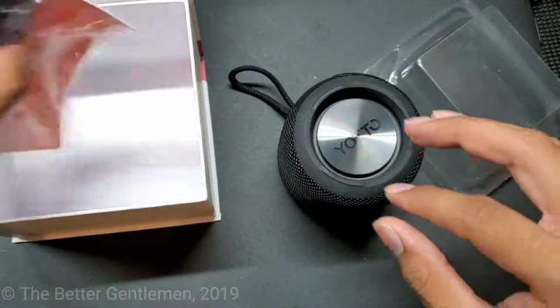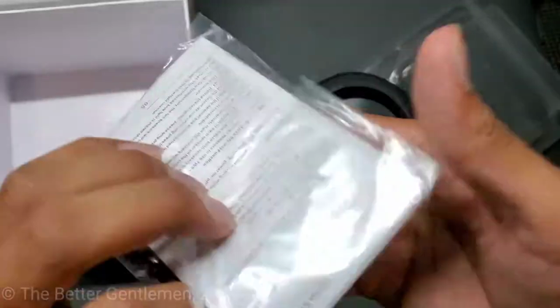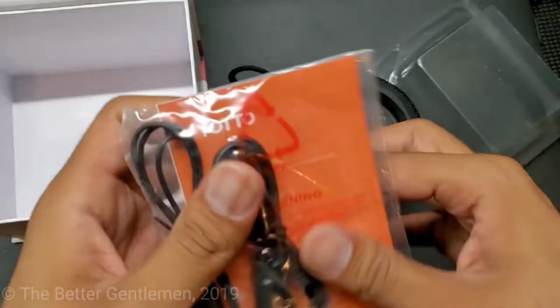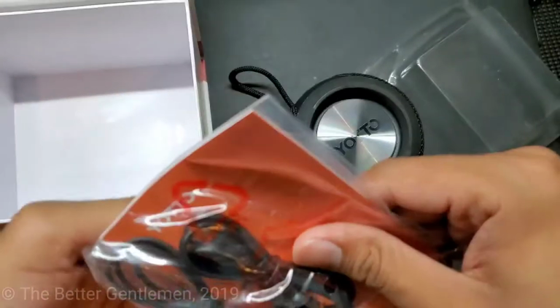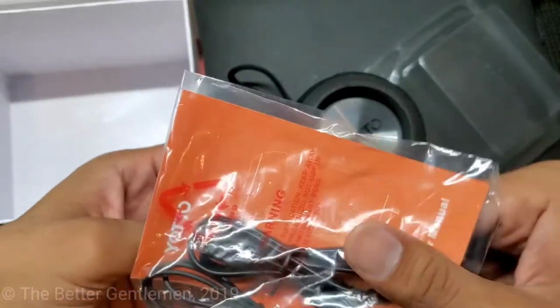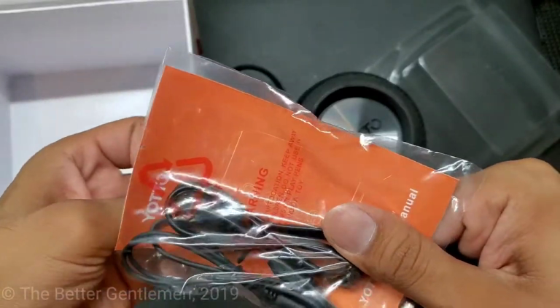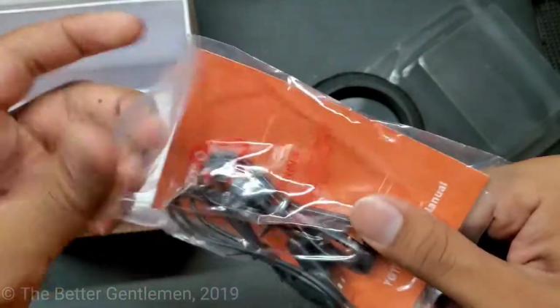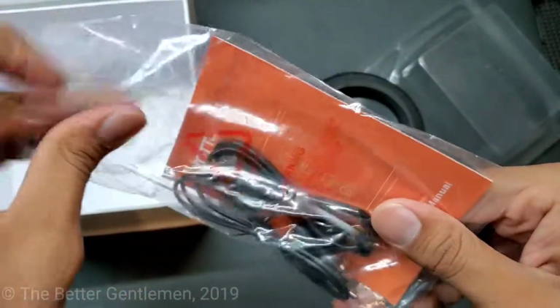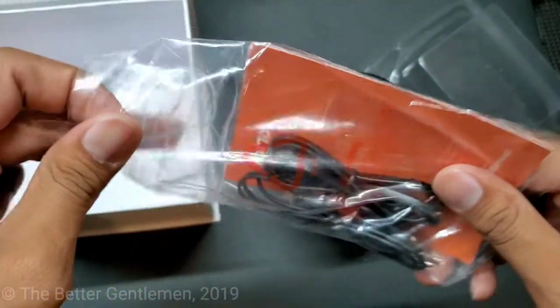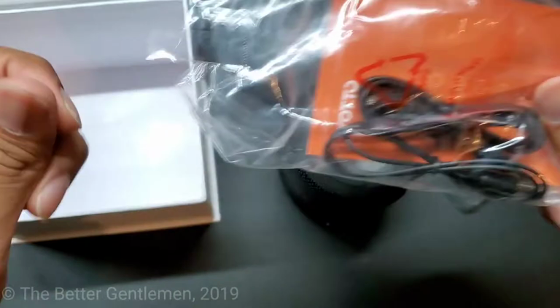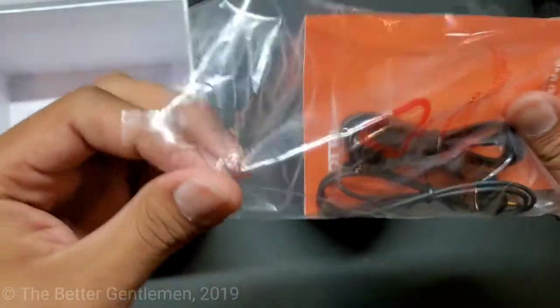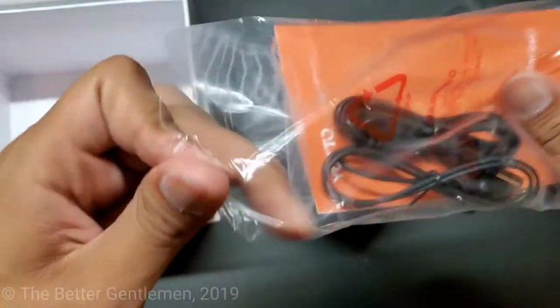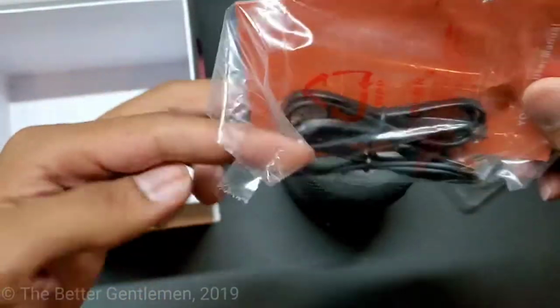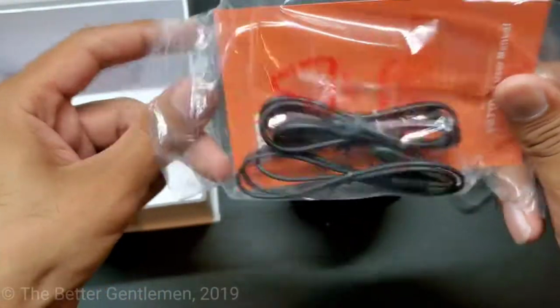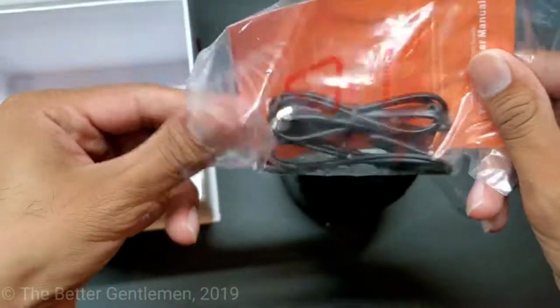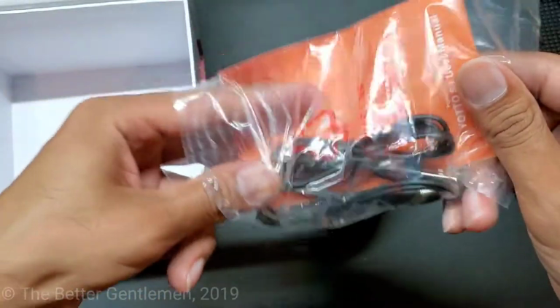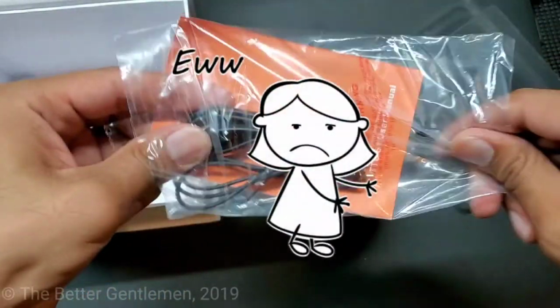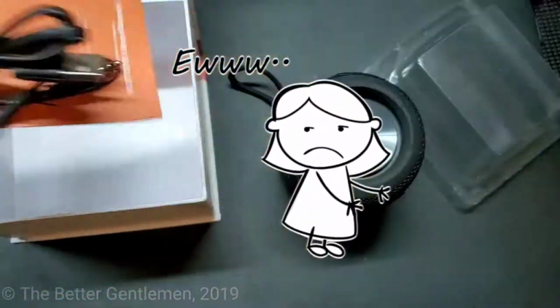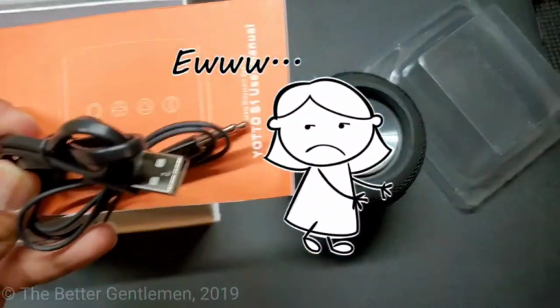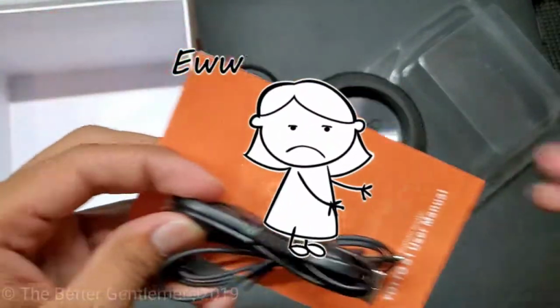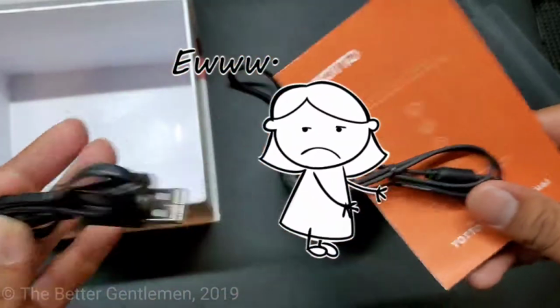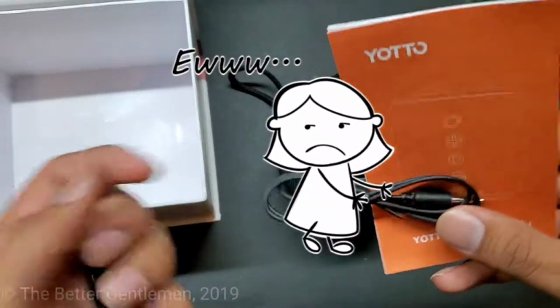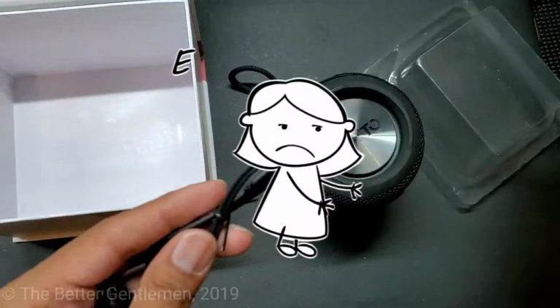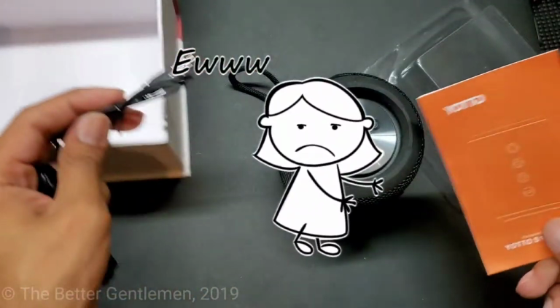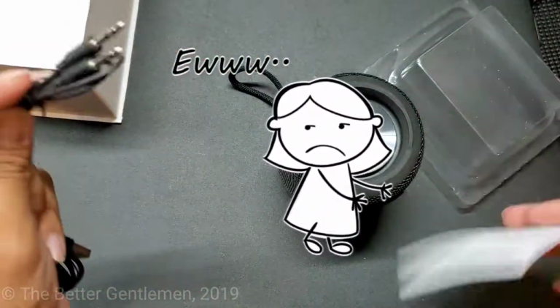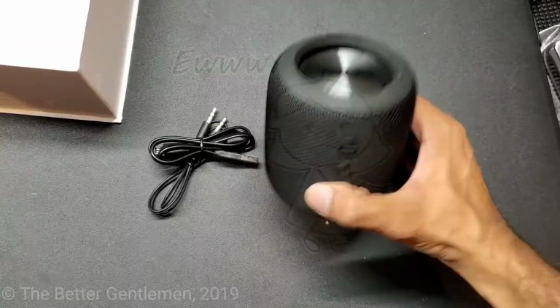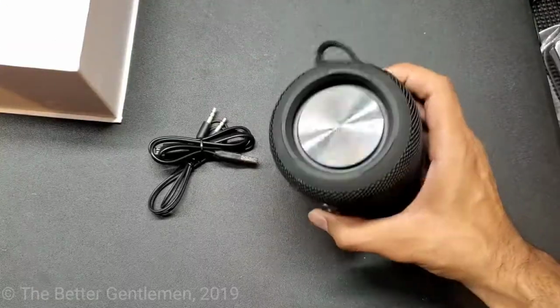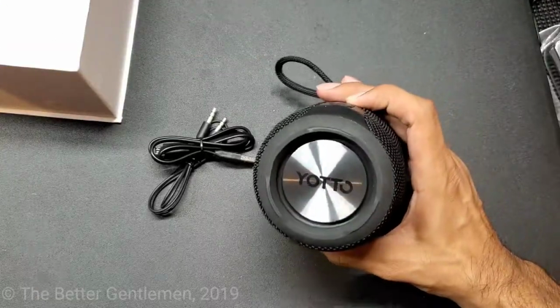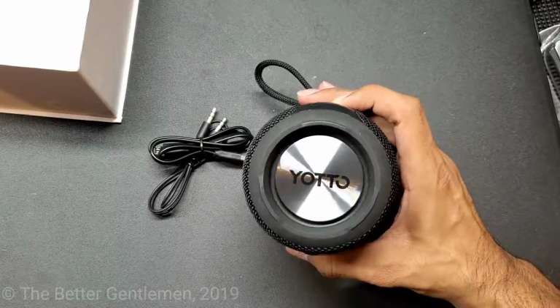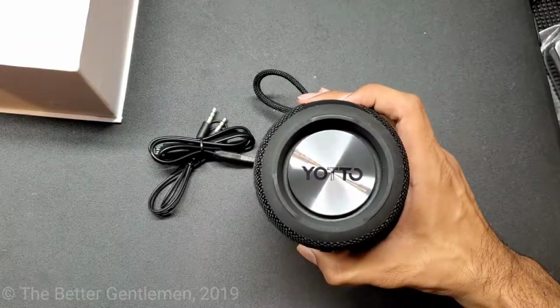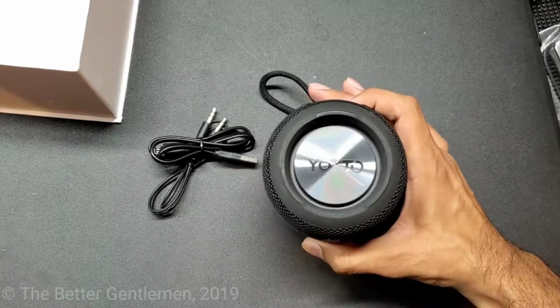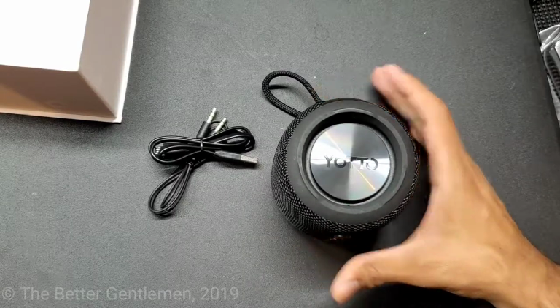Charging cable inside the box with the literature. And they give you an aux cord too, which I can't use because I got the Note 10. All right, so this is the Yodo S1.